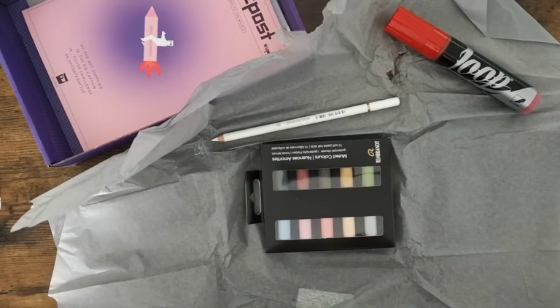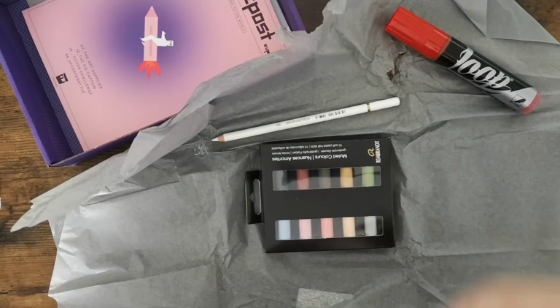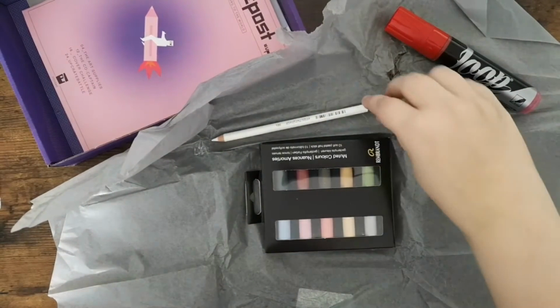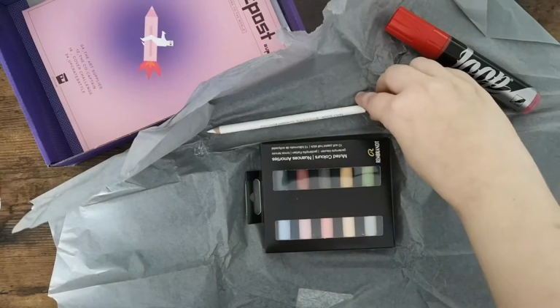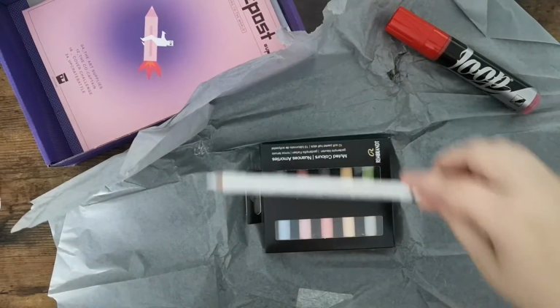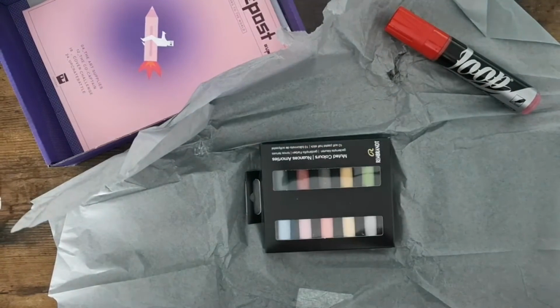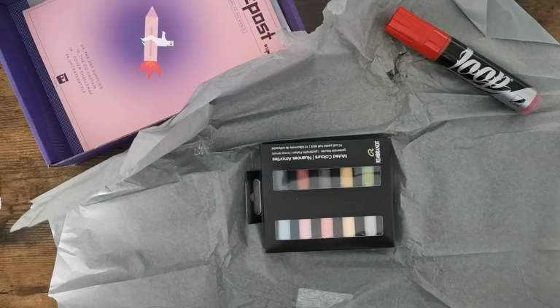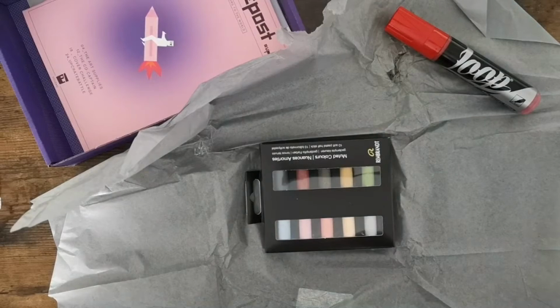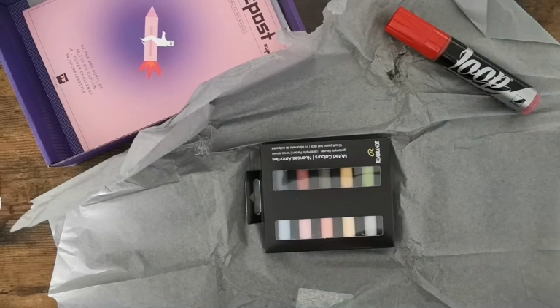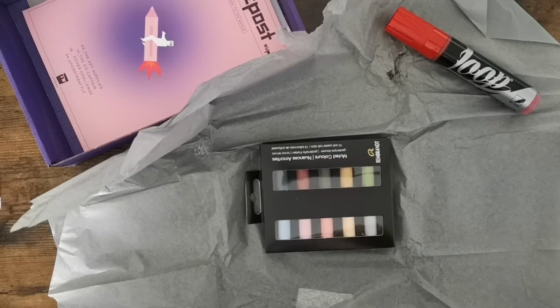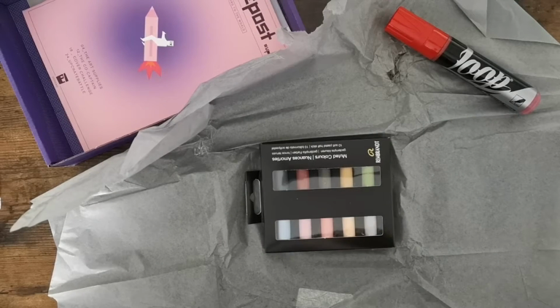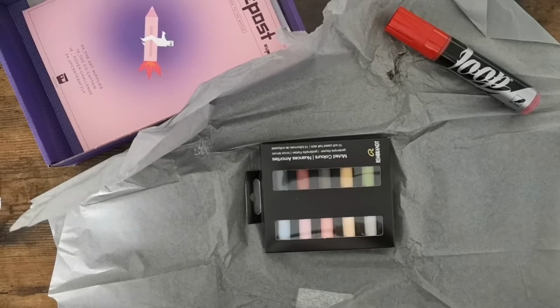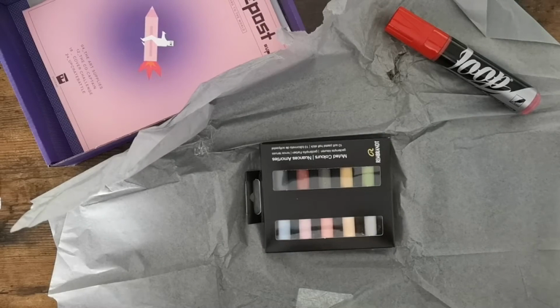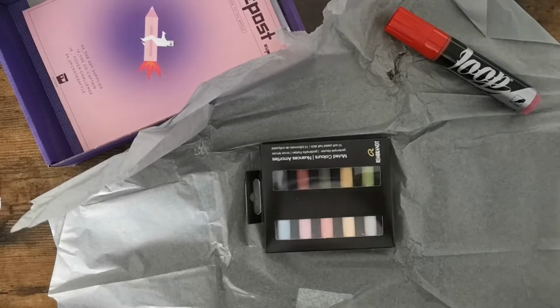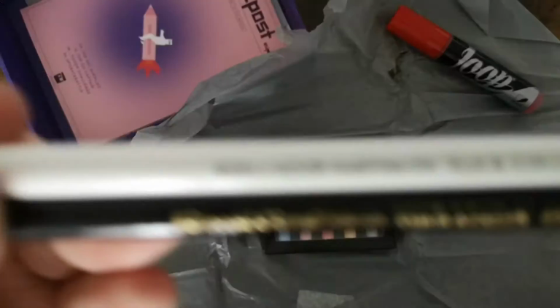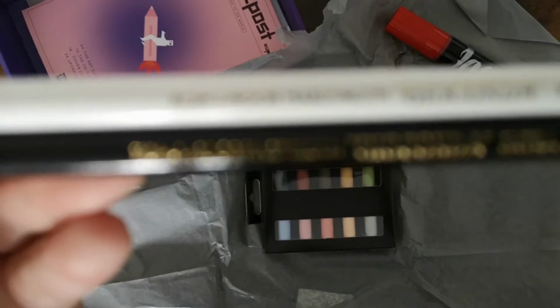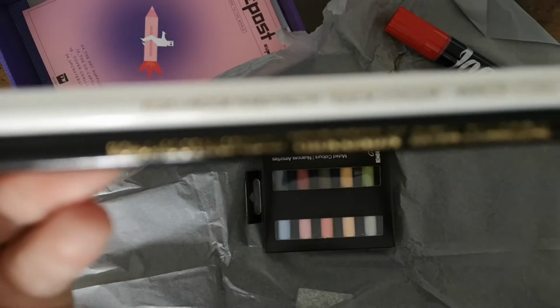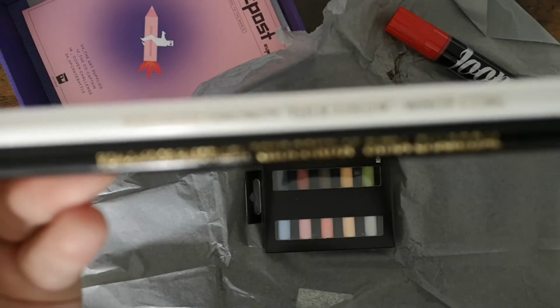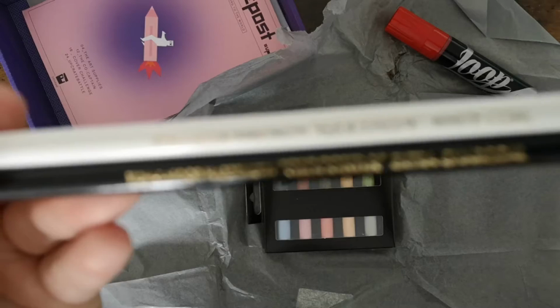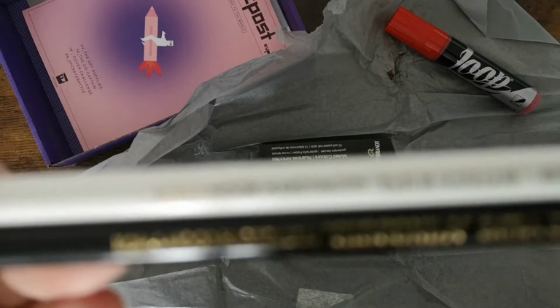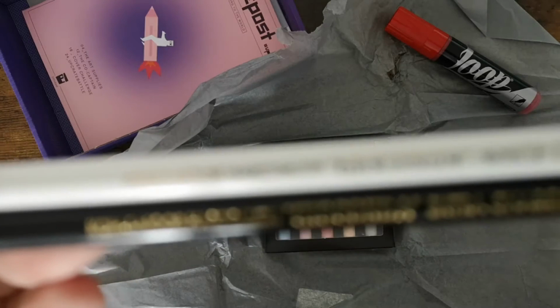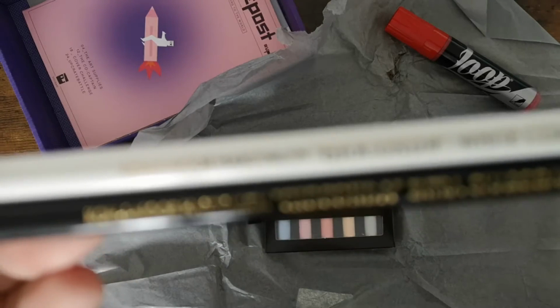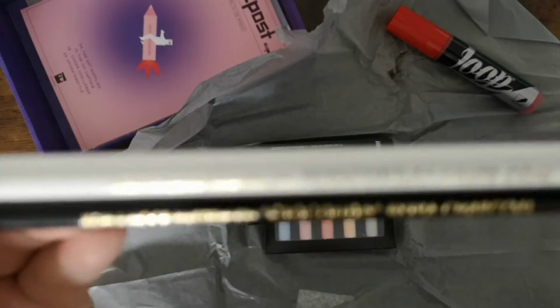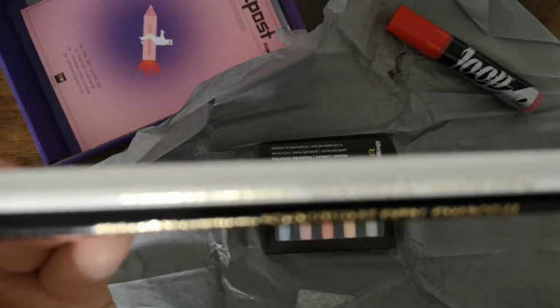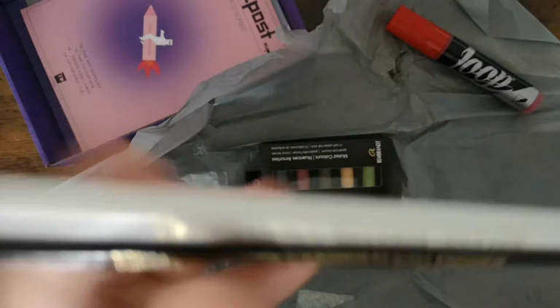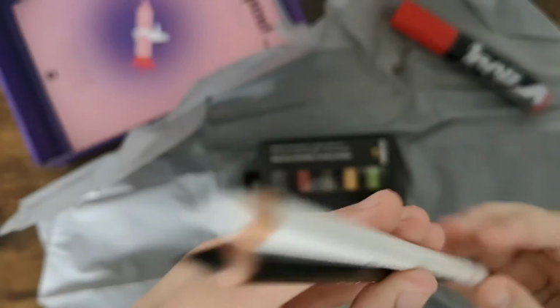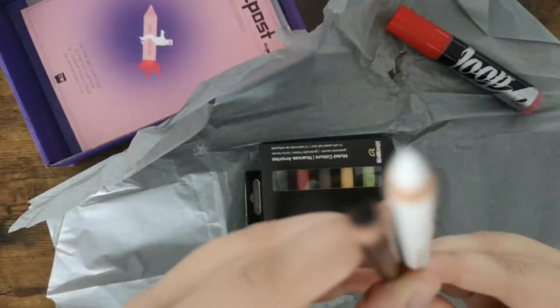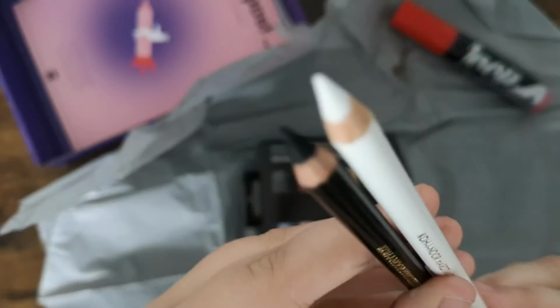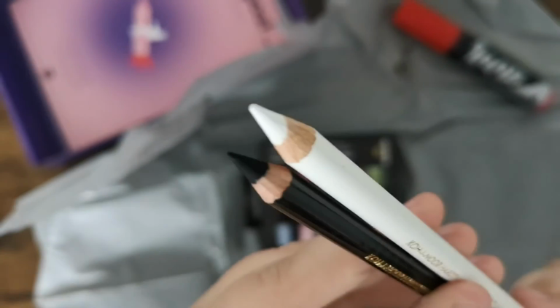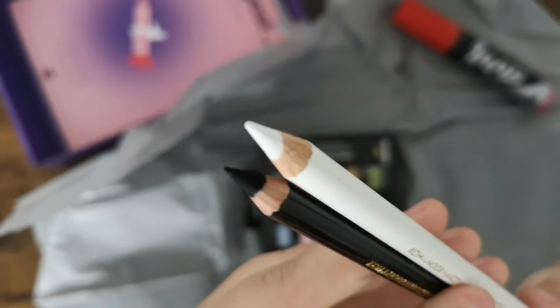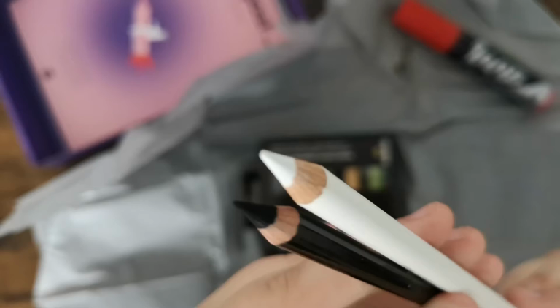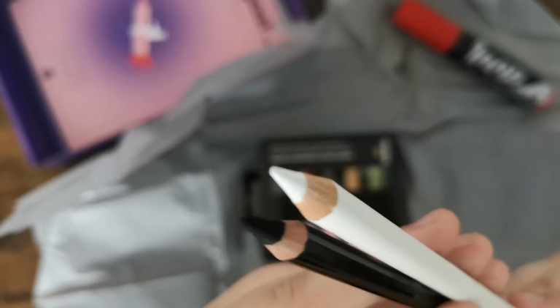Next we have two charcoal pencils, one in black and the other one in white. They are from the brand Koi Inoa. I think the pencil form is very cool because usually when you work with charcoal your hands can get very dirty.